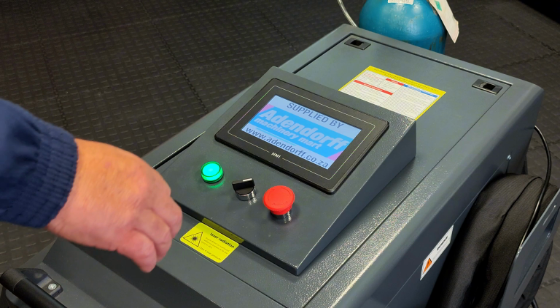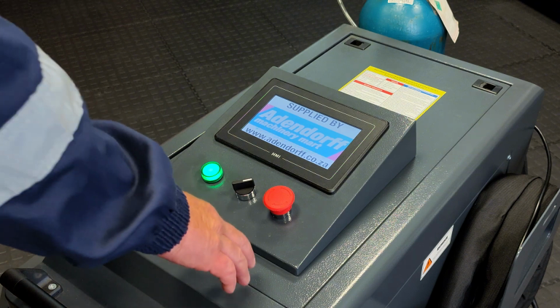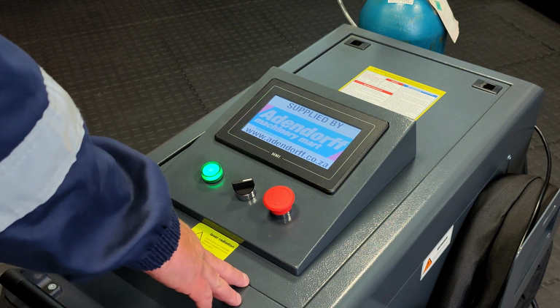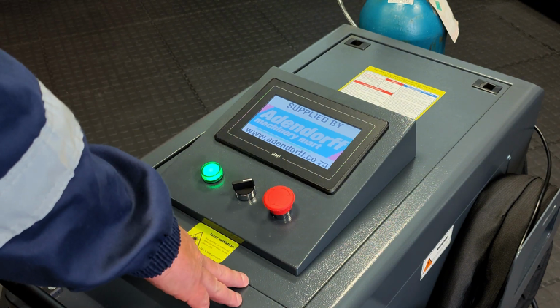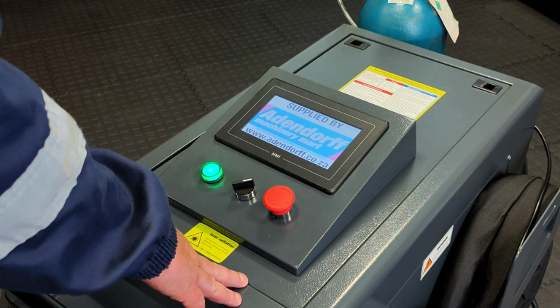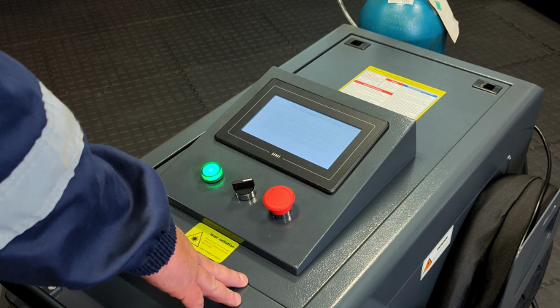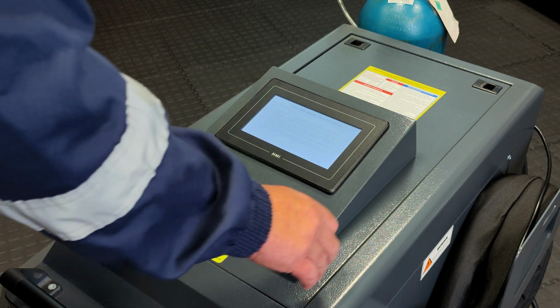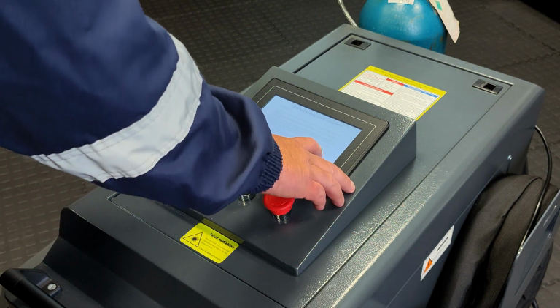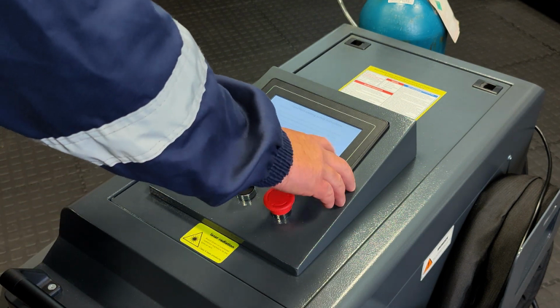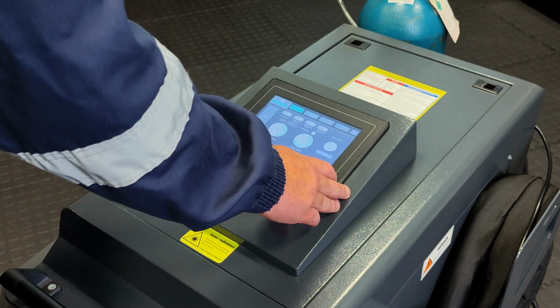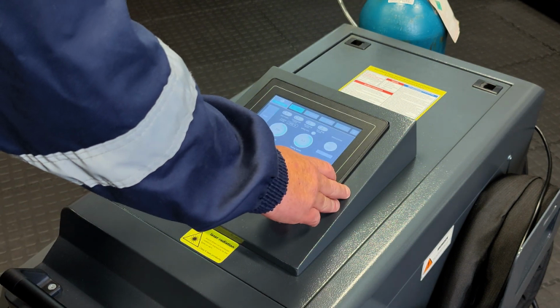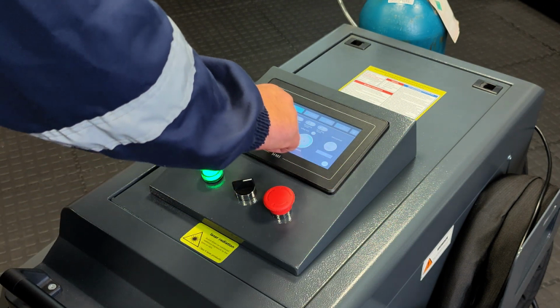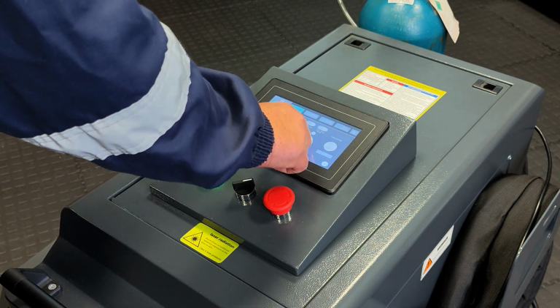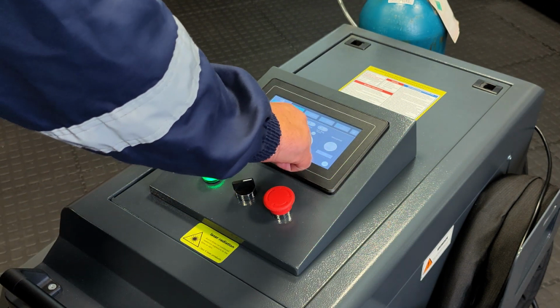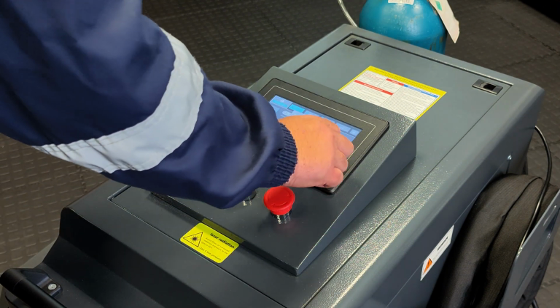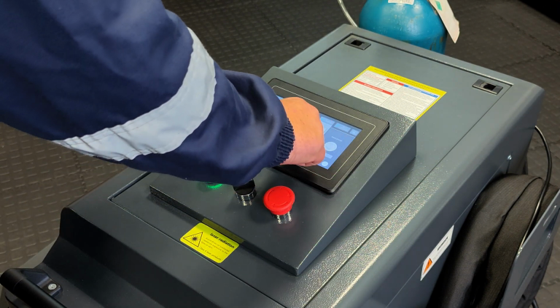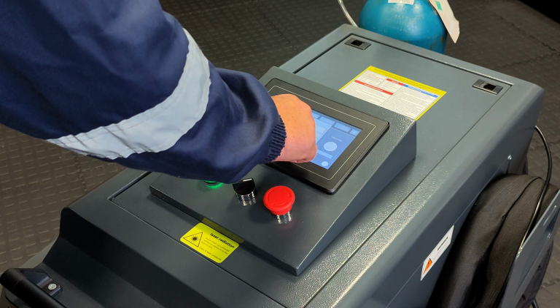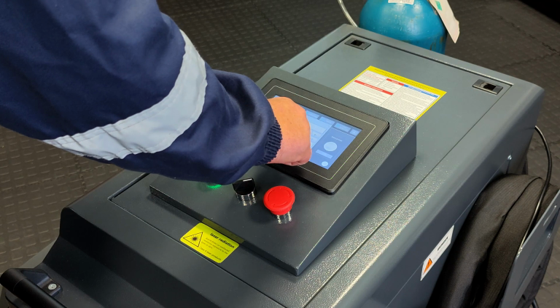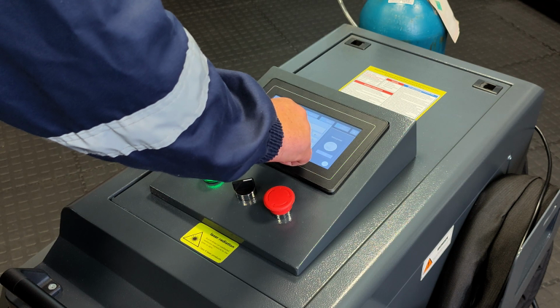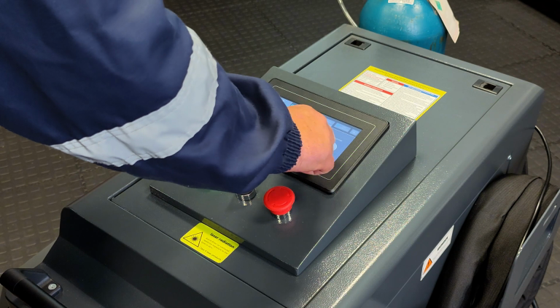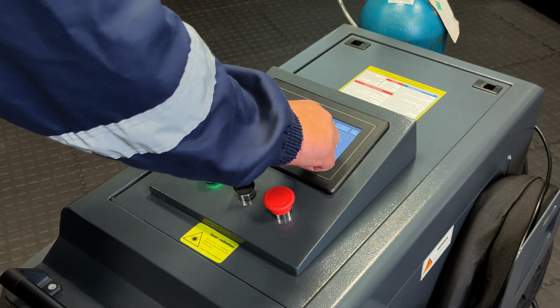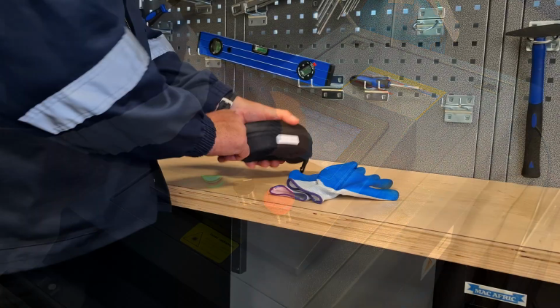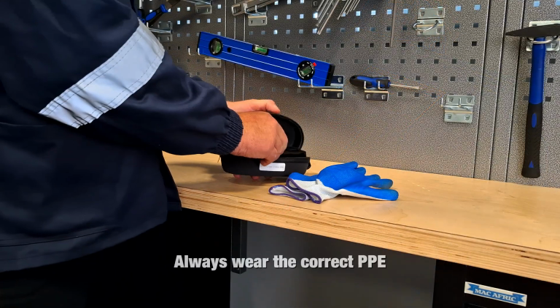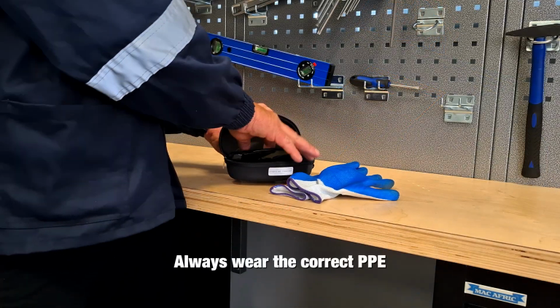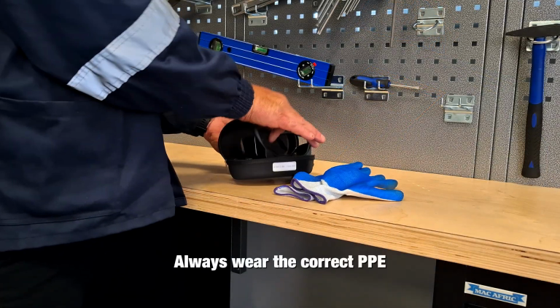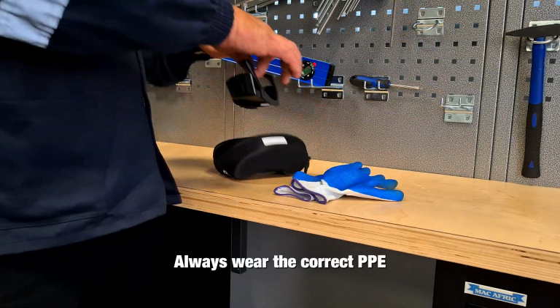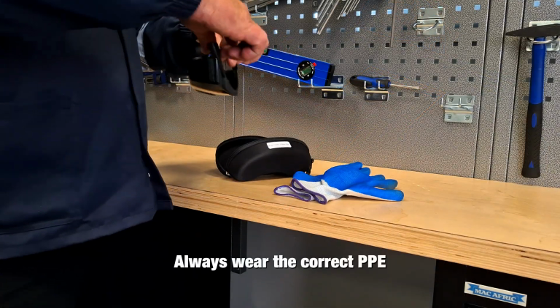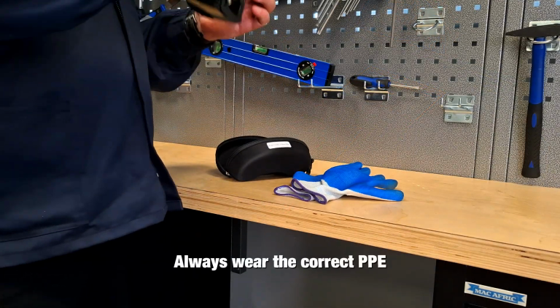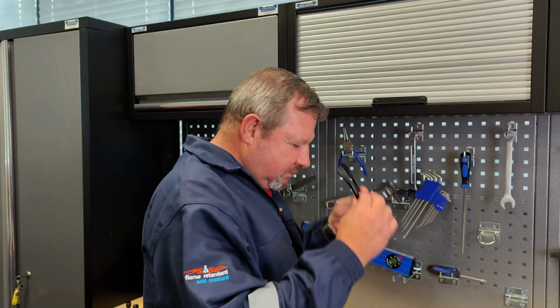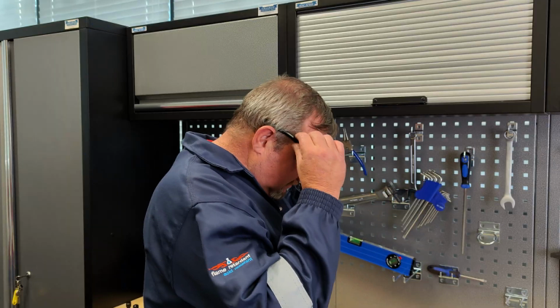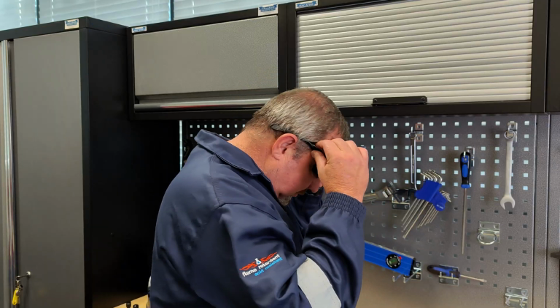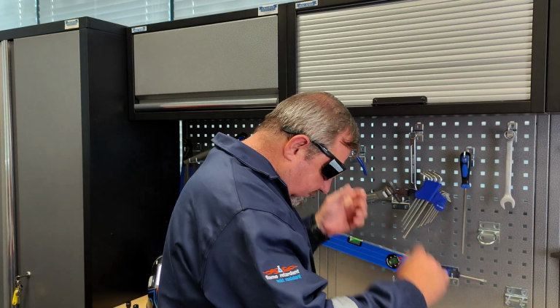Once the screen turns on, adjust the parameter settings according to the welding task. Always wear the correct PPE provided with the laser welder before starting any welding work.